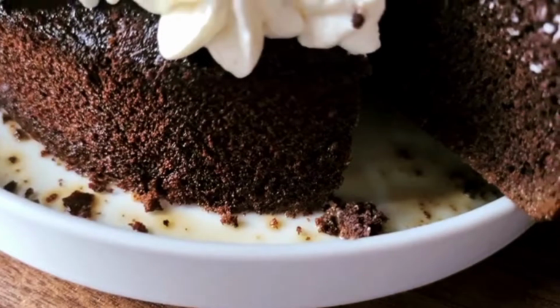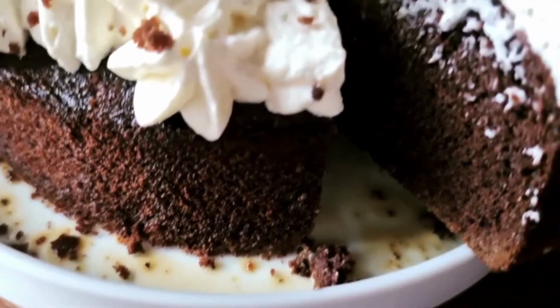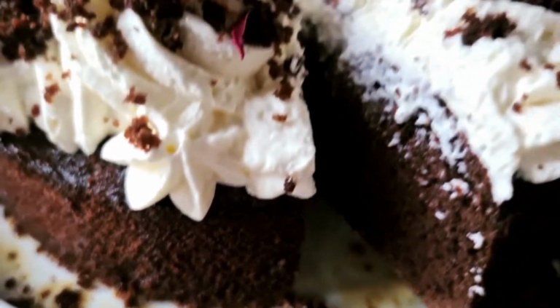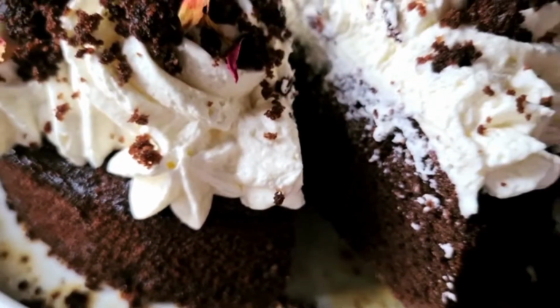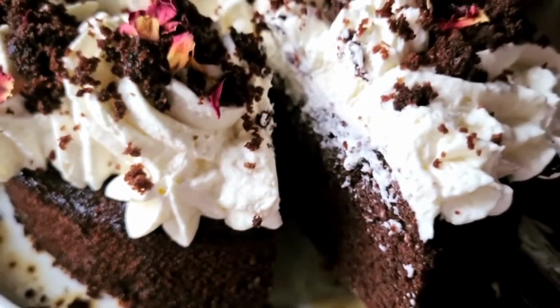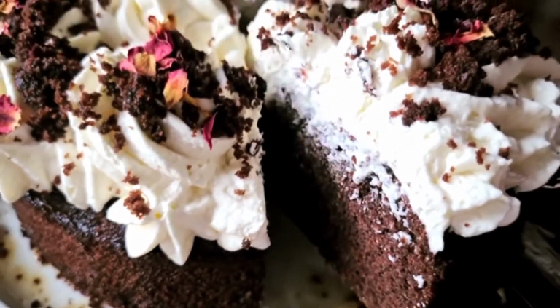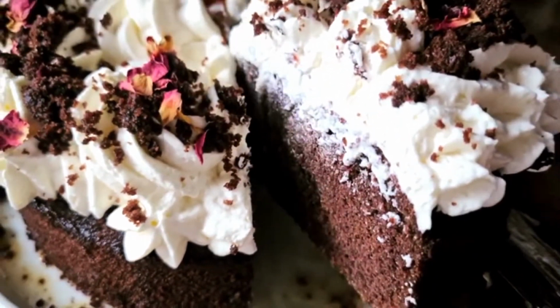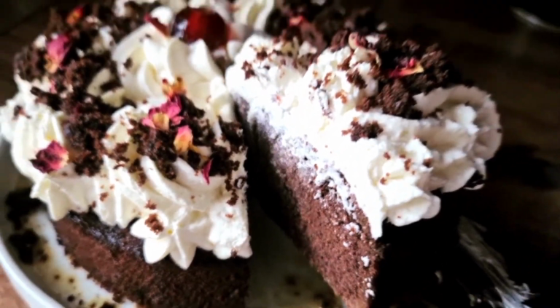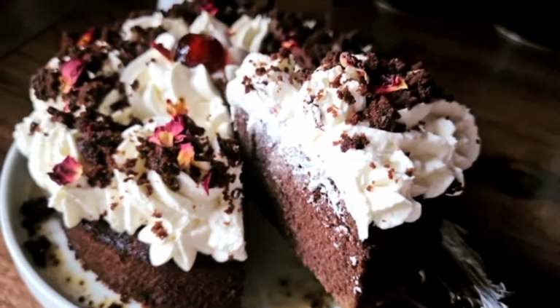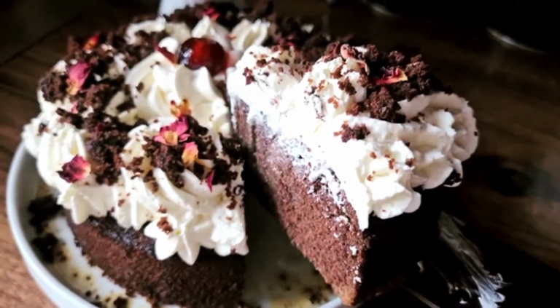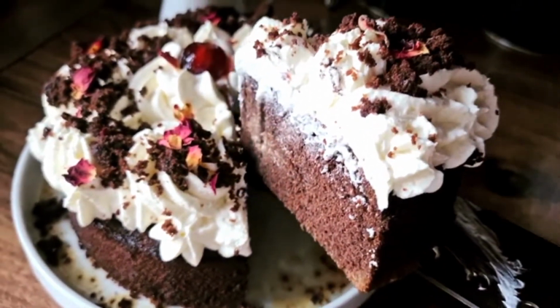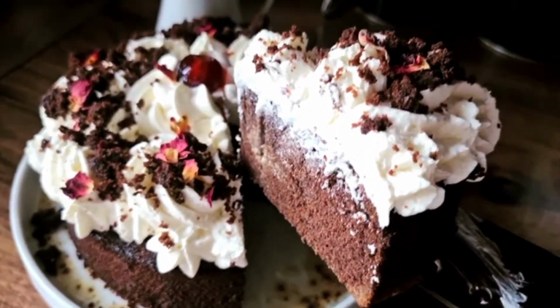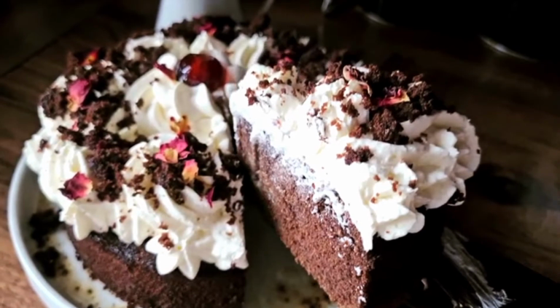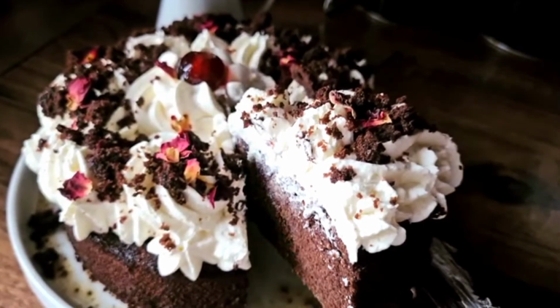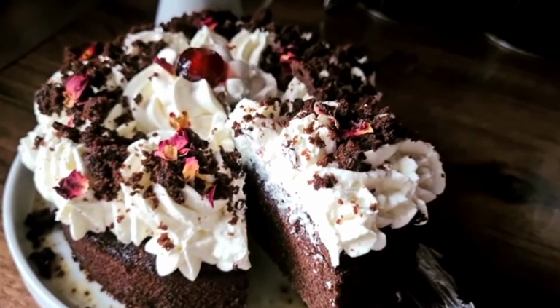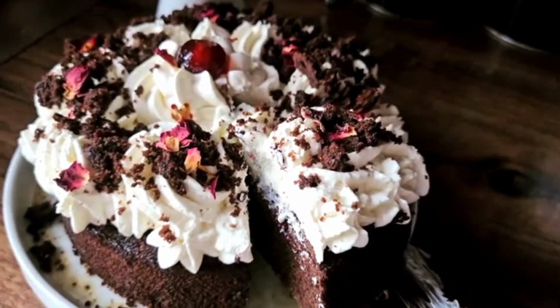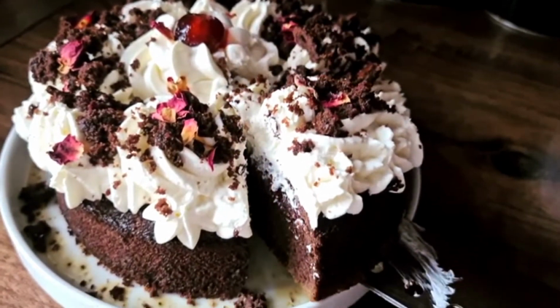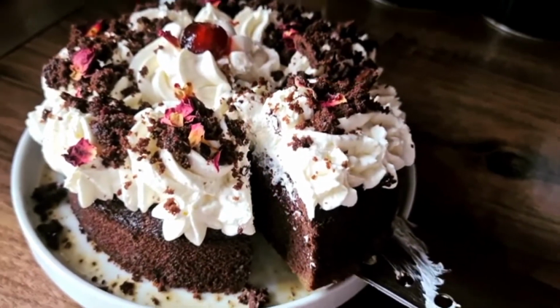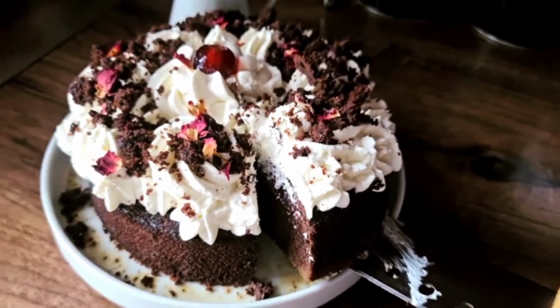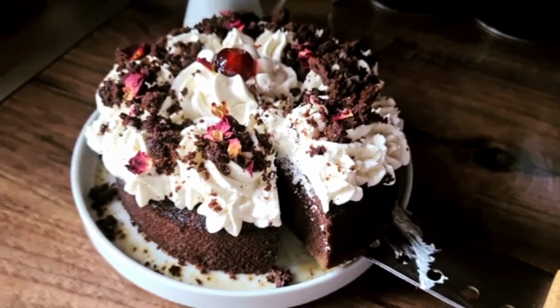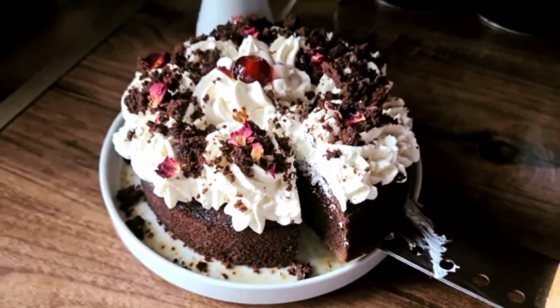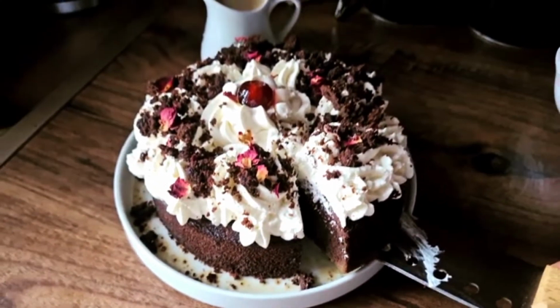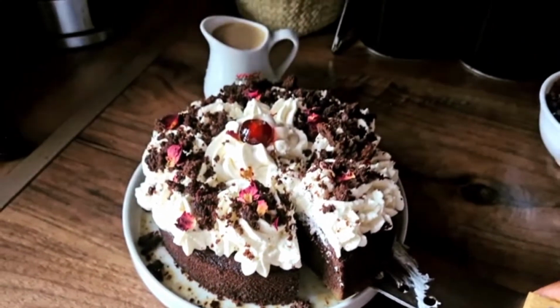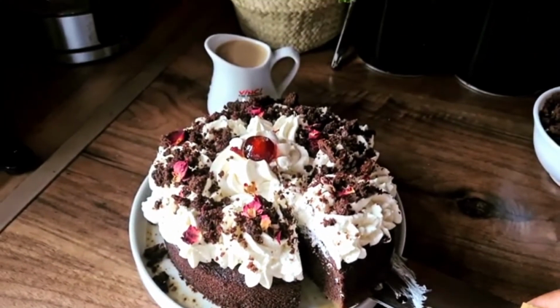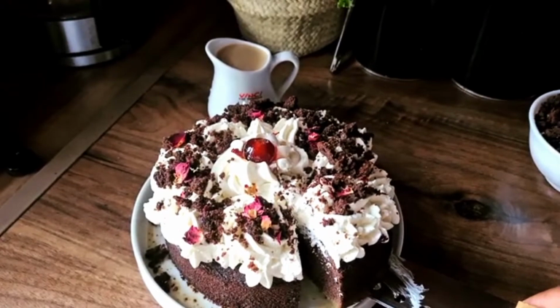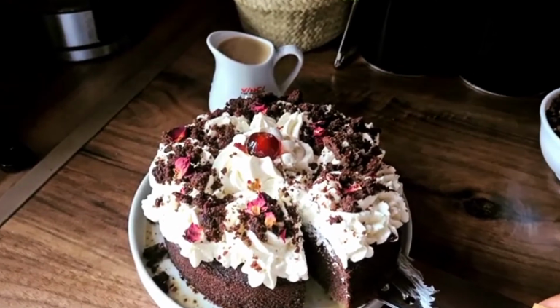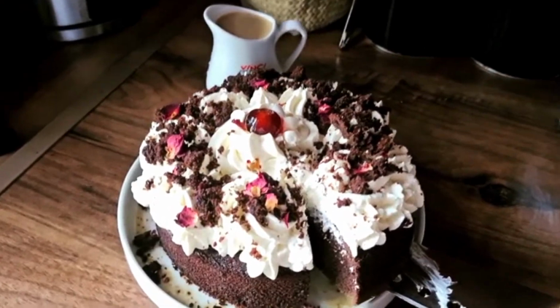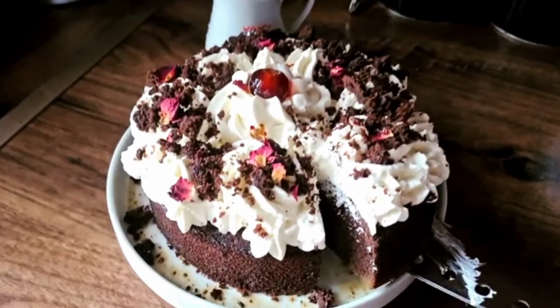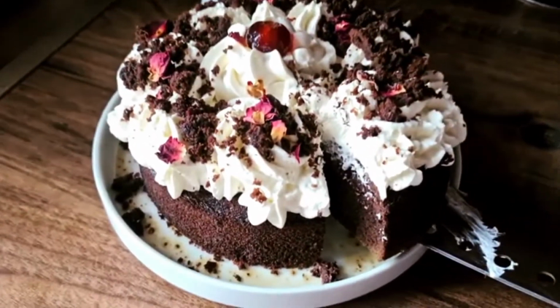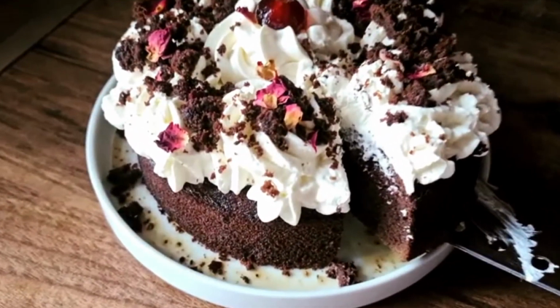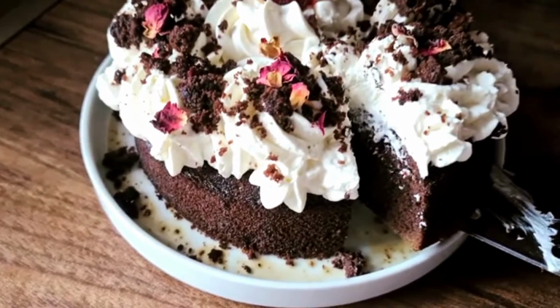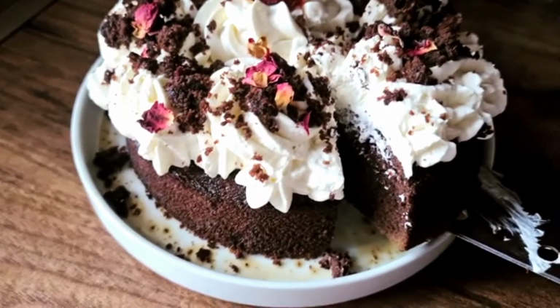Hey guys, welcome back to my channel. Let's make some chocolate milk cake today. Before we get started, can you hit the like, share, subscribe button and also the bell button, as it notifies every time I upload, which is all the time.